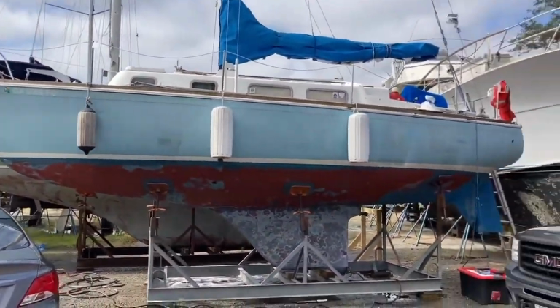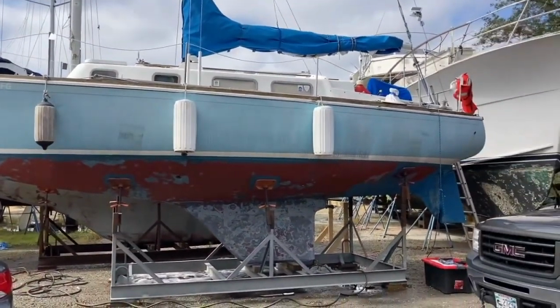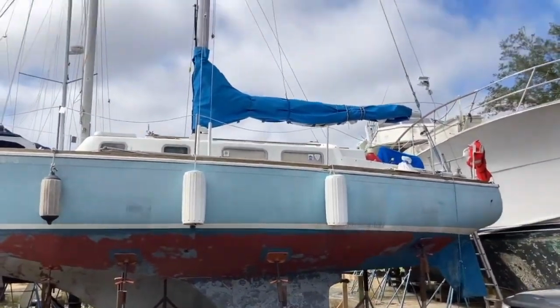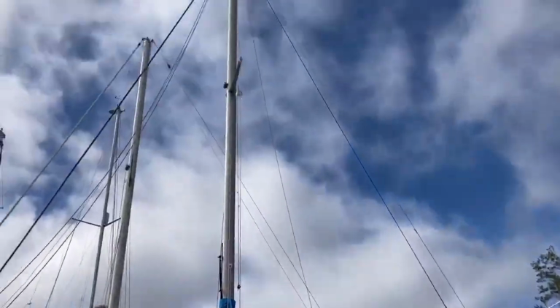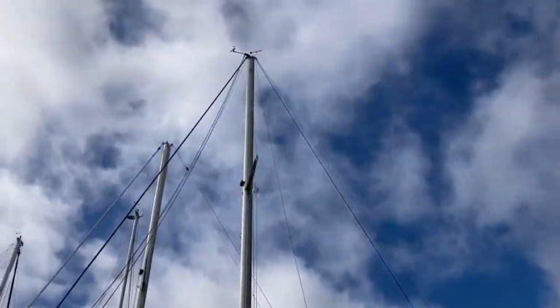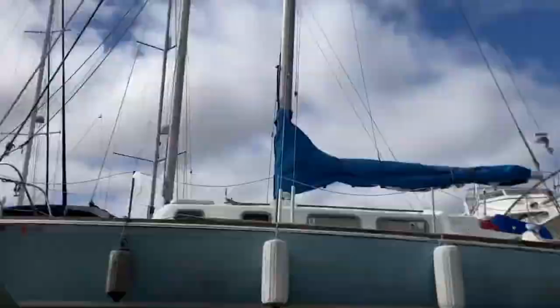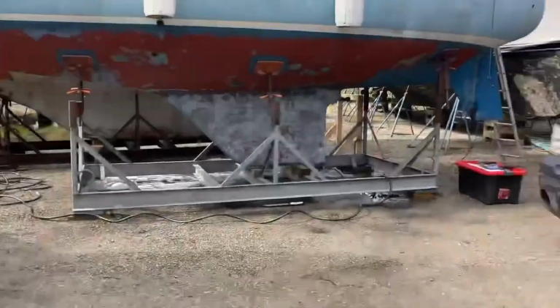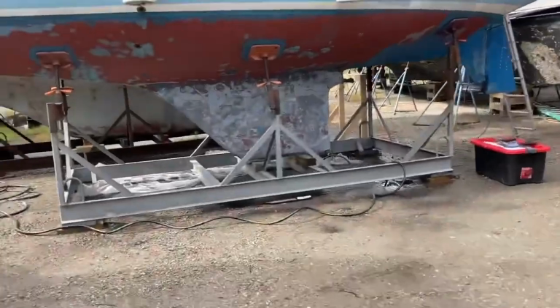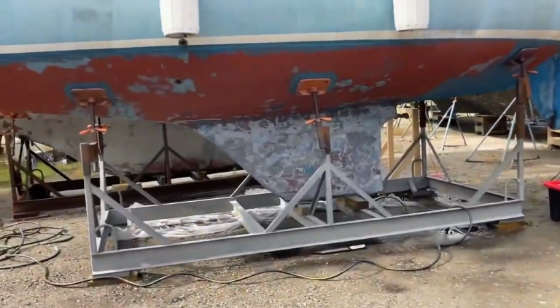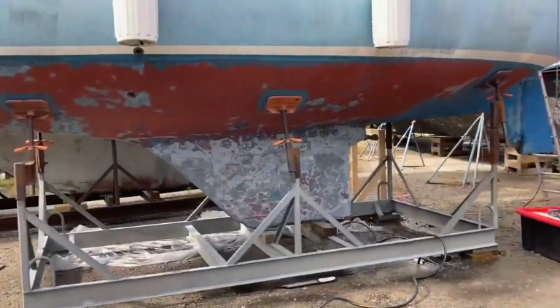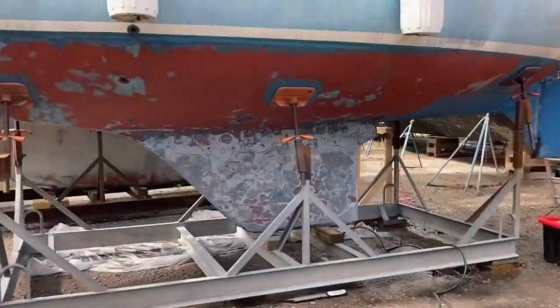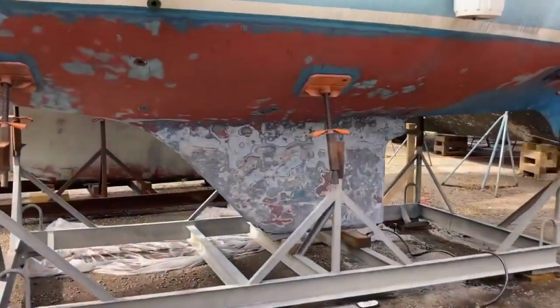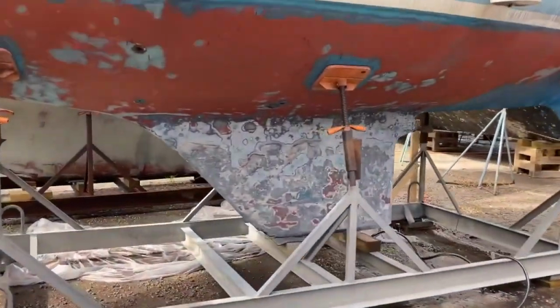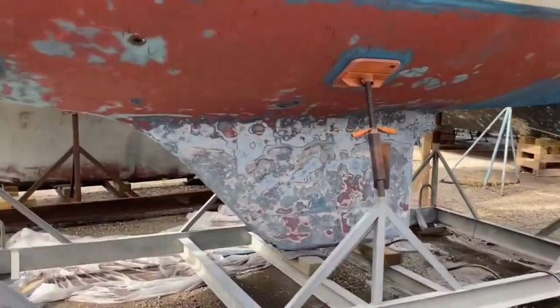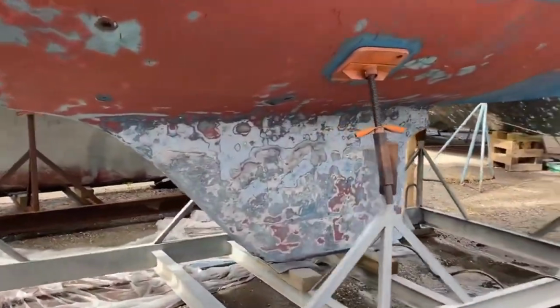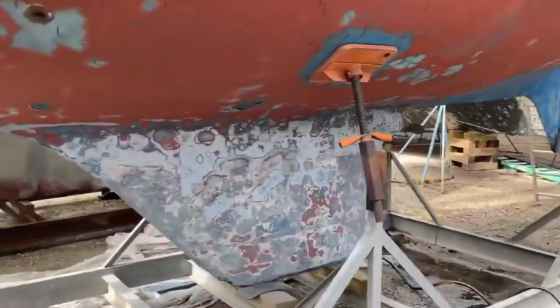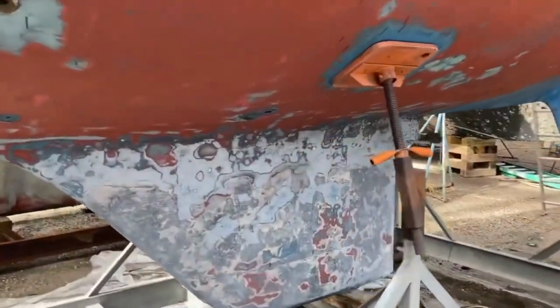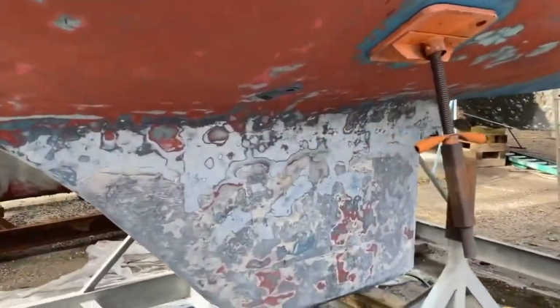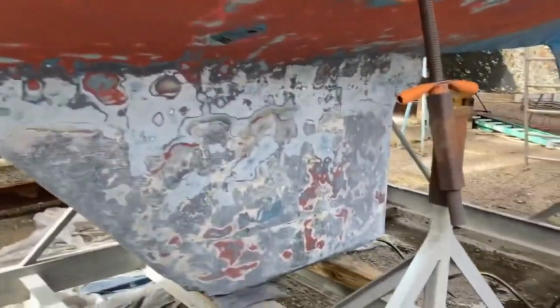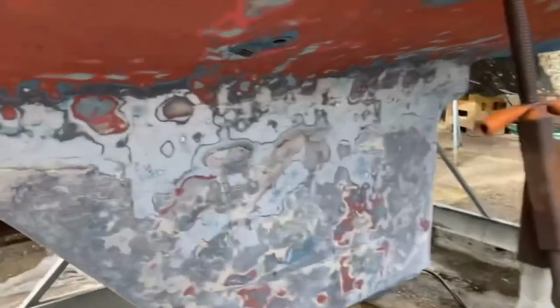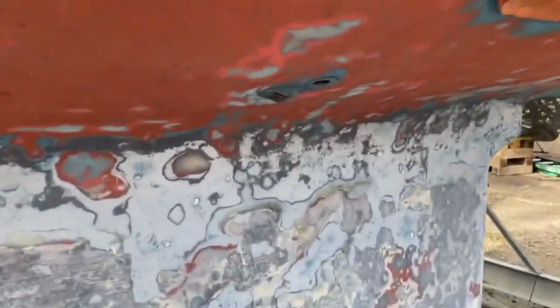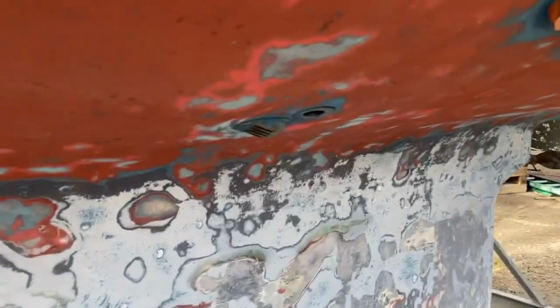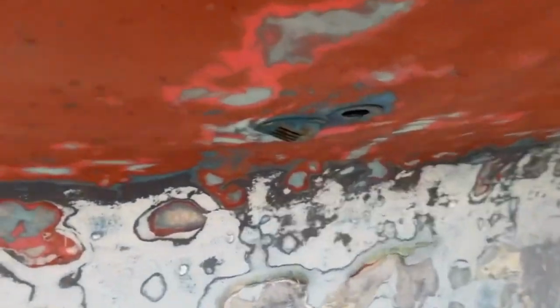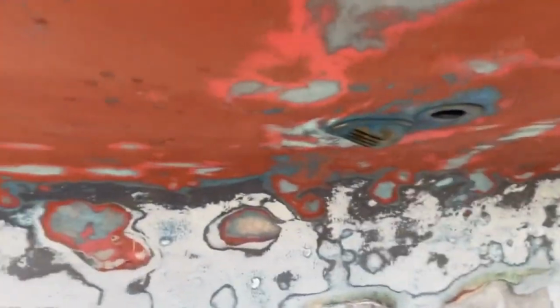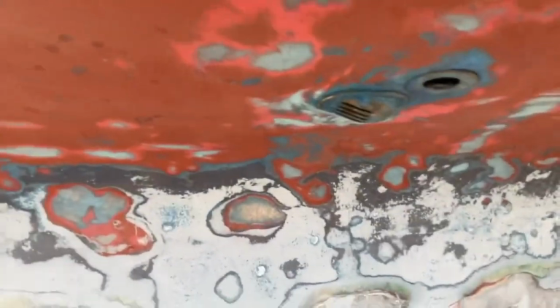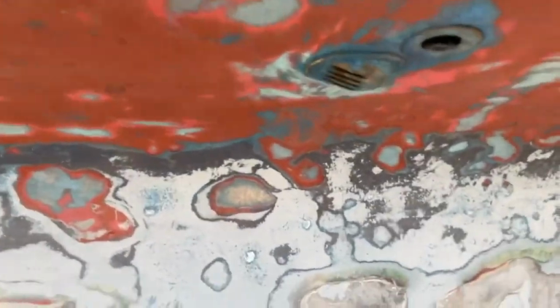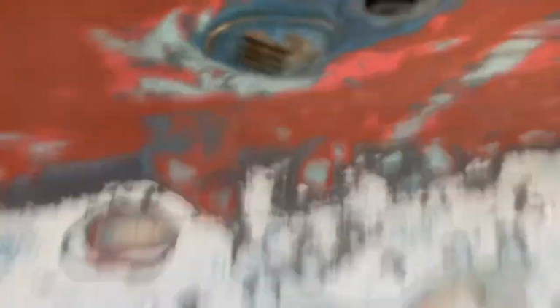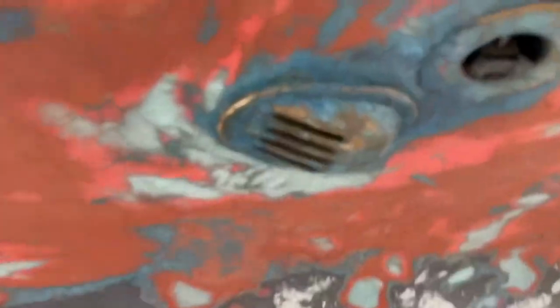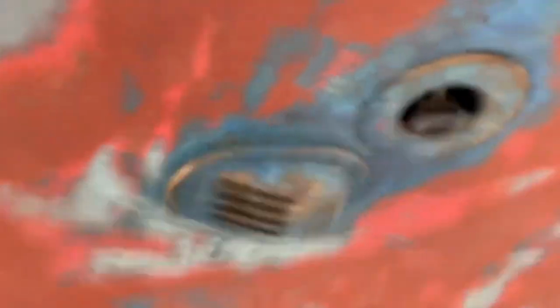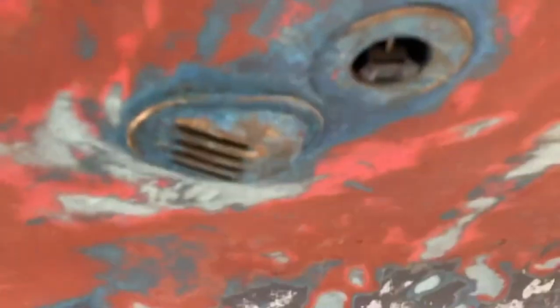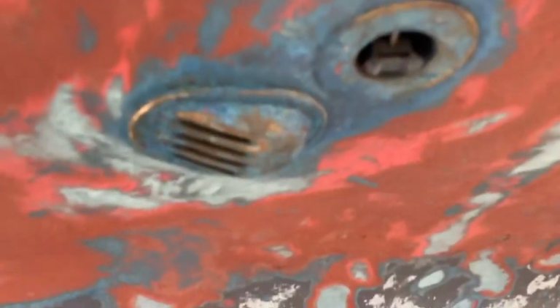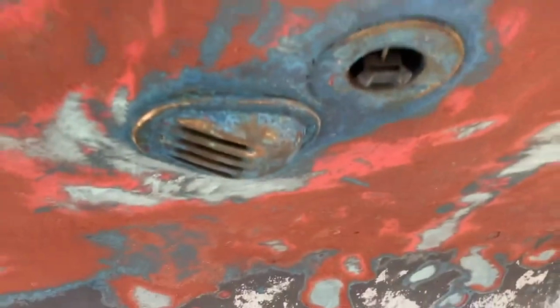We moved it down from St. Simon's Morningstar Marina. We lived on it for about a year, and now we have moved off of the boat so that we can do some repairs.